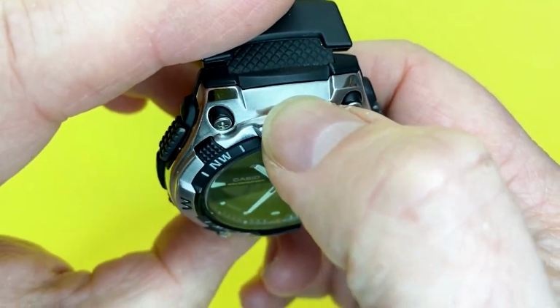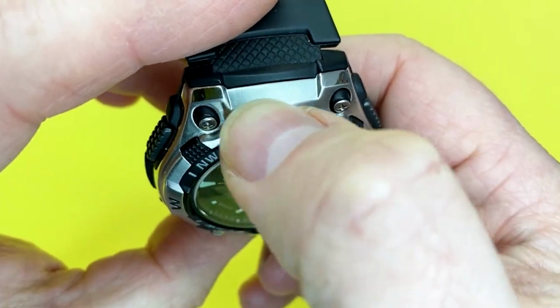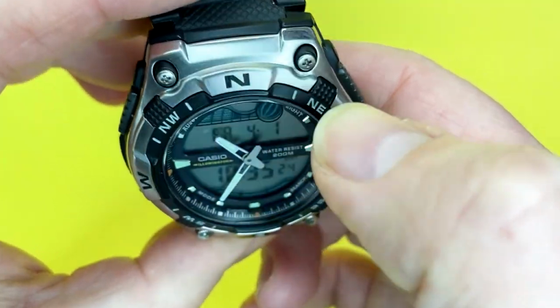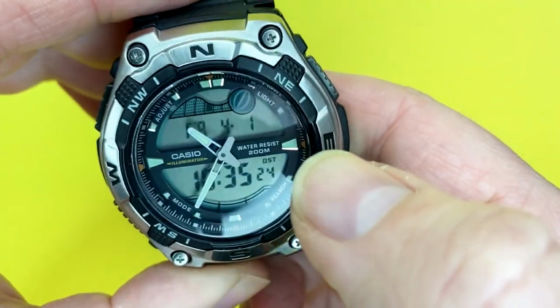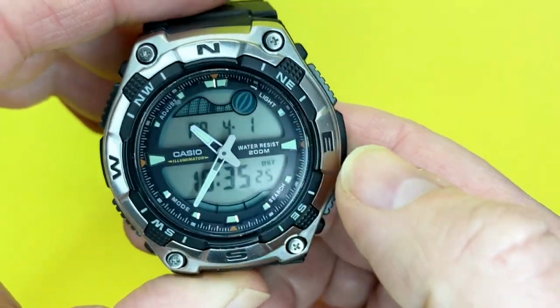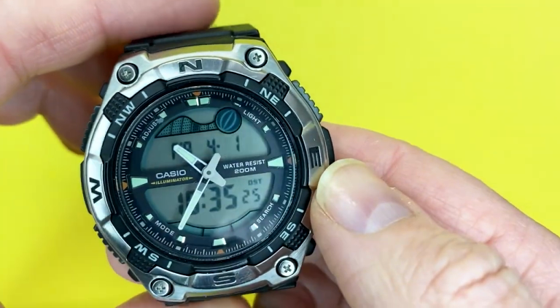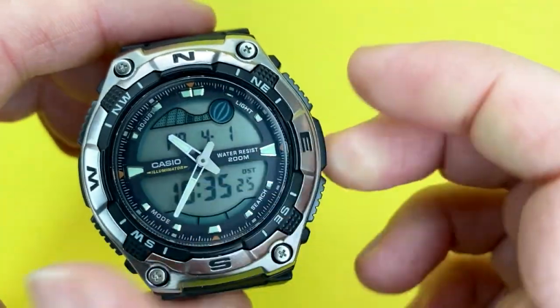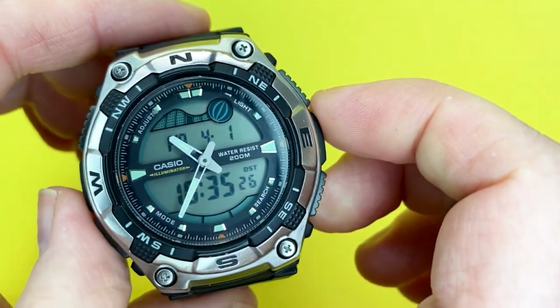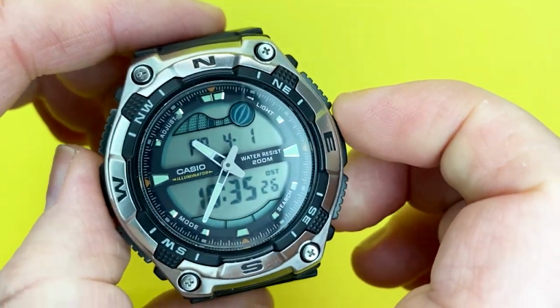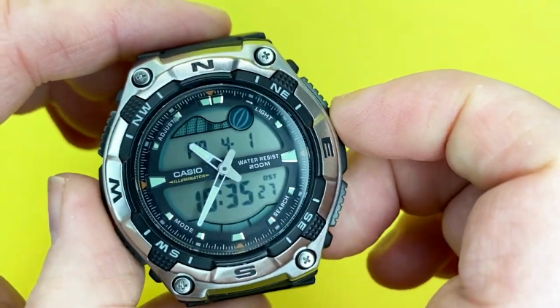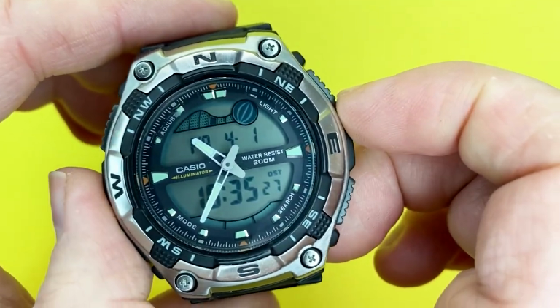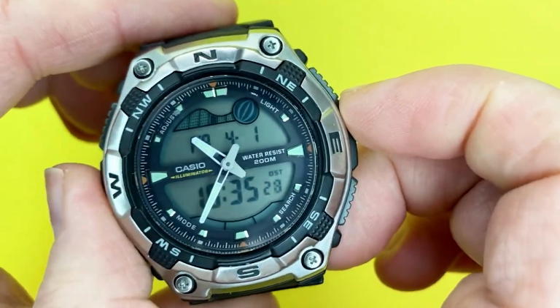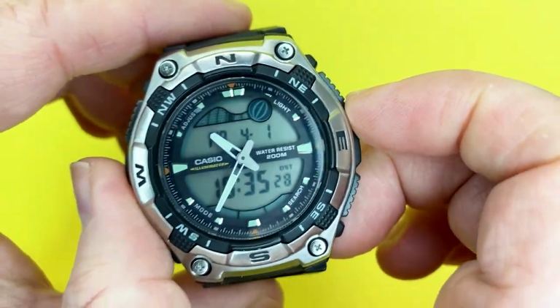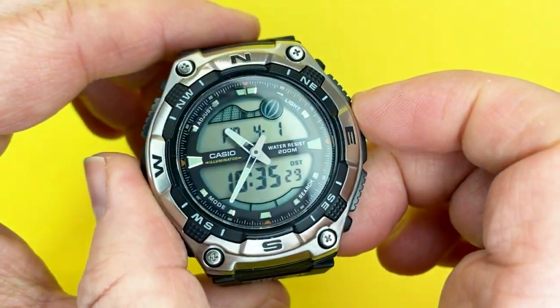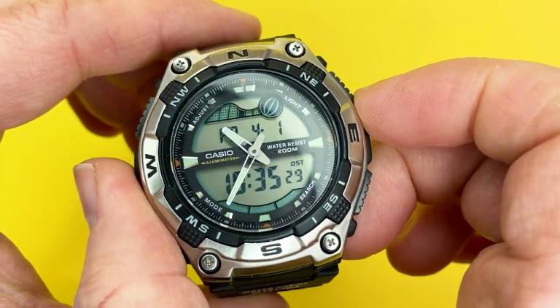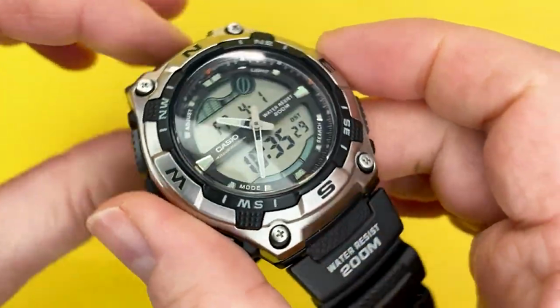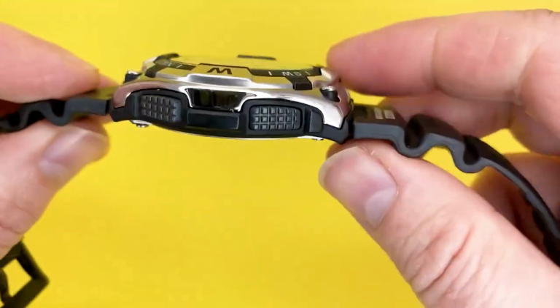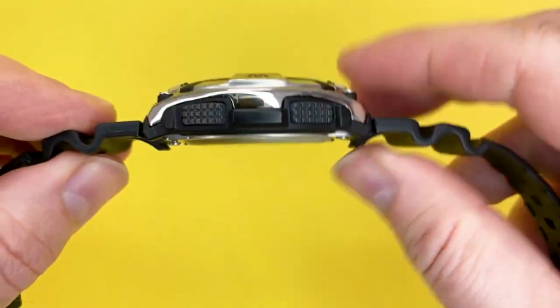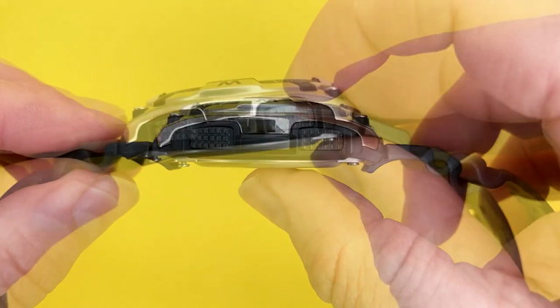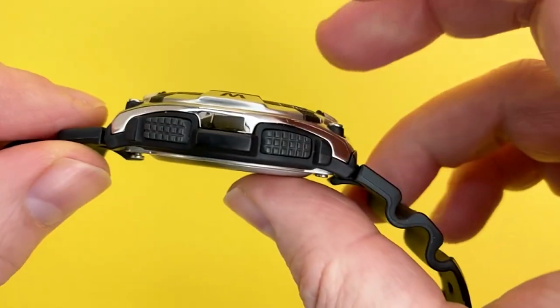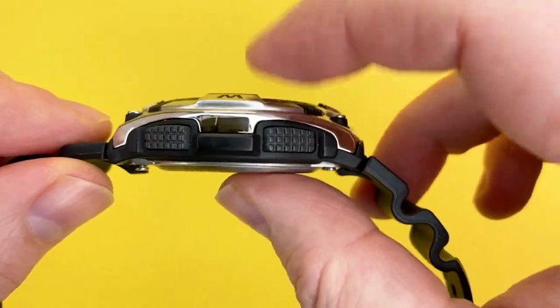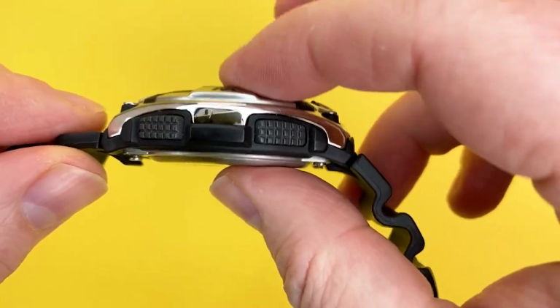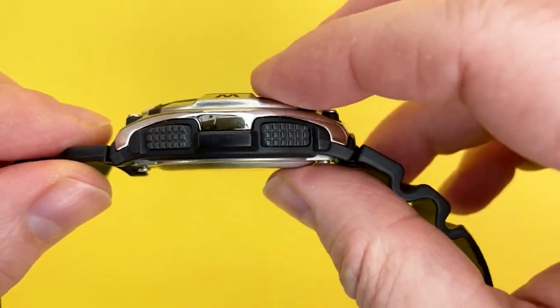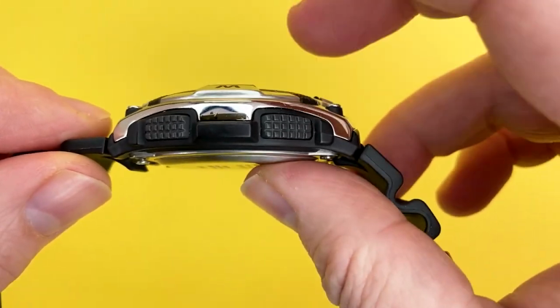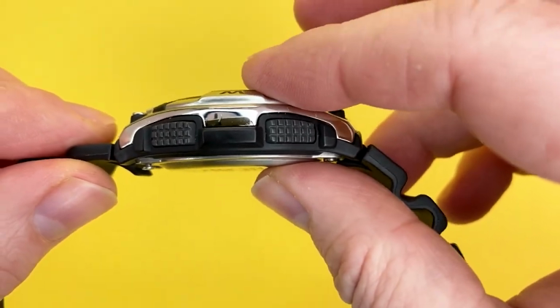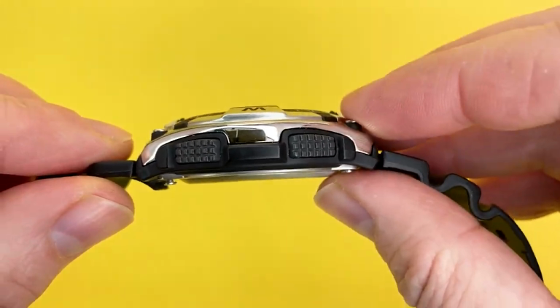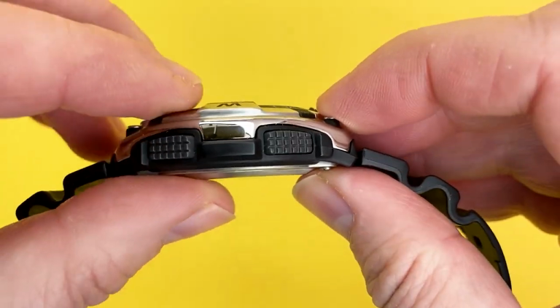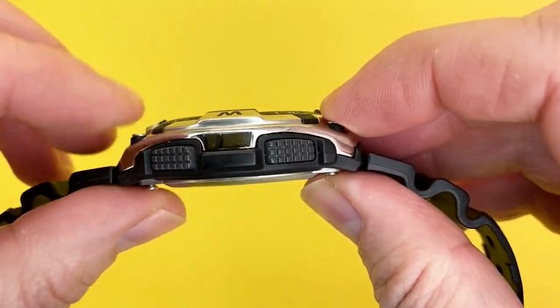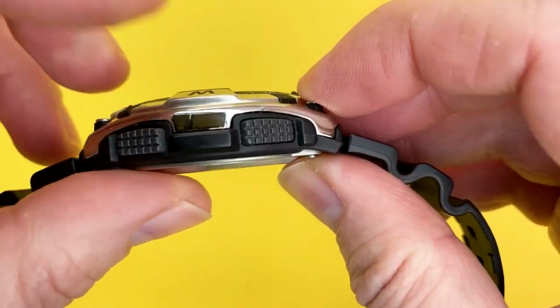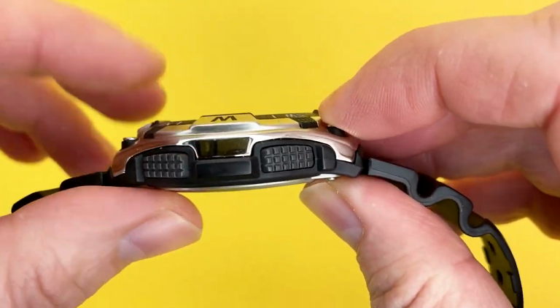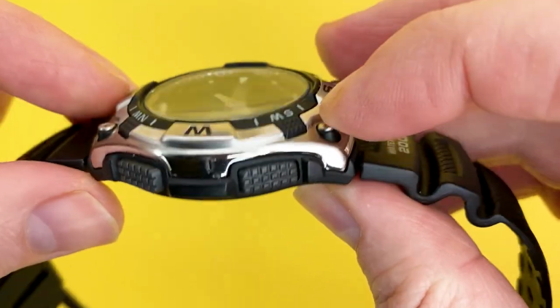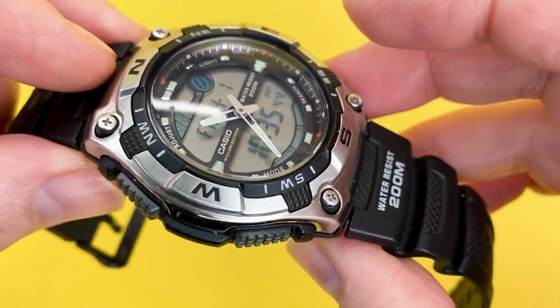It has a case diameter of about 46mm, and the case thickness is 15mm, which might be chunky for some people.